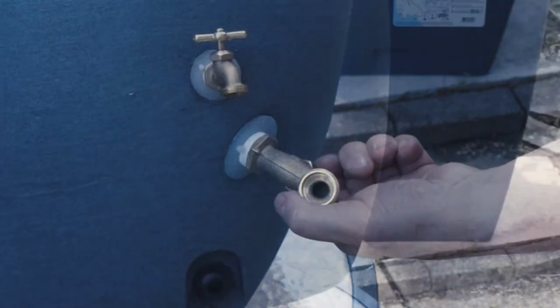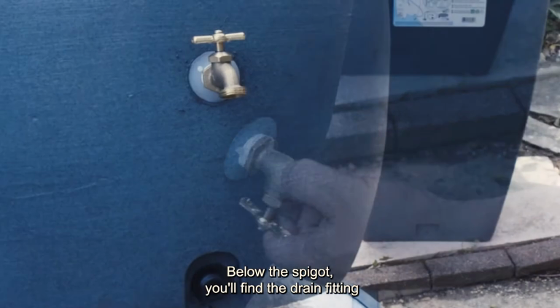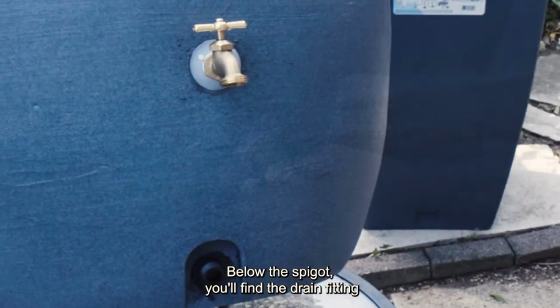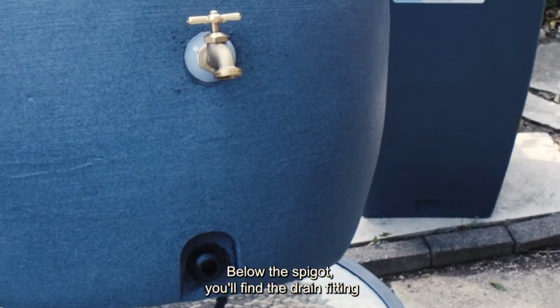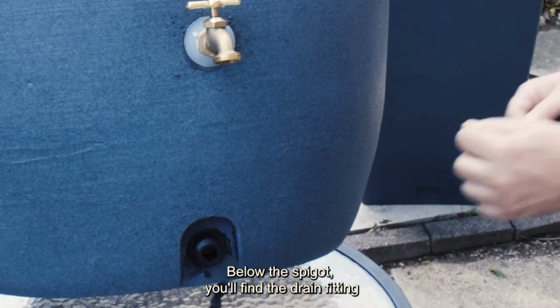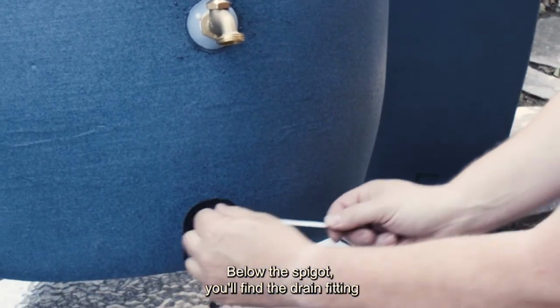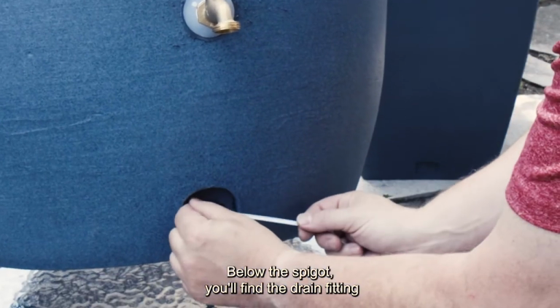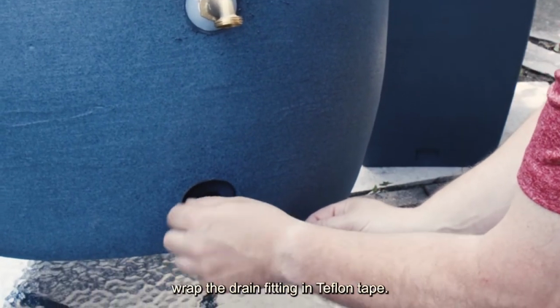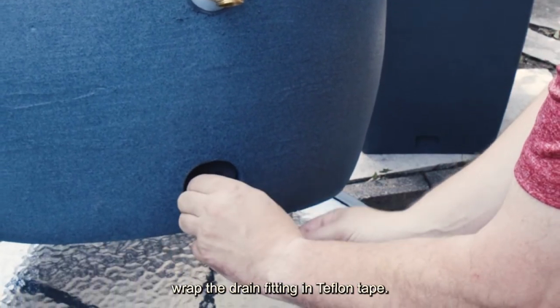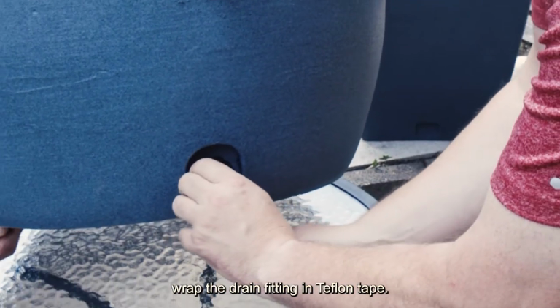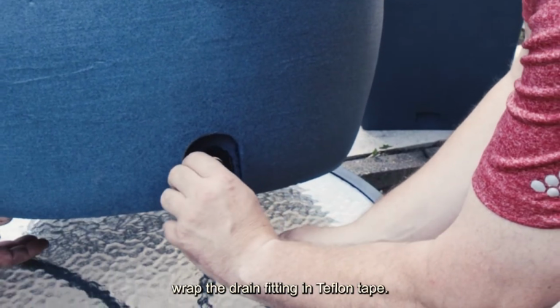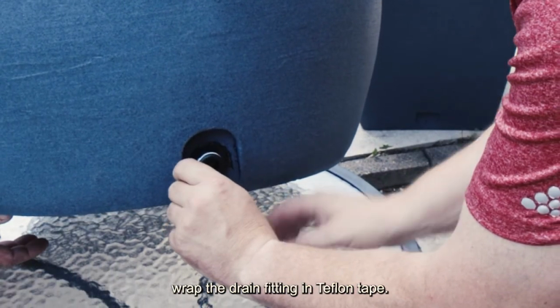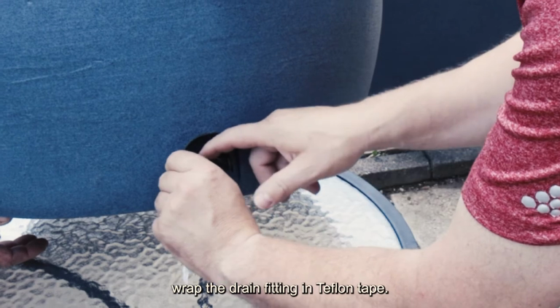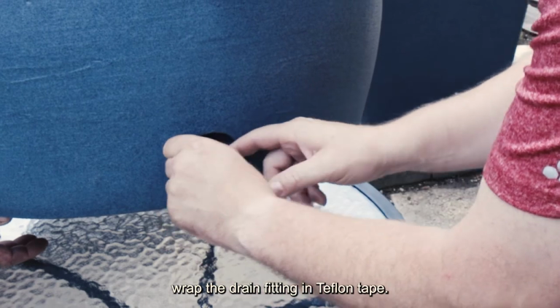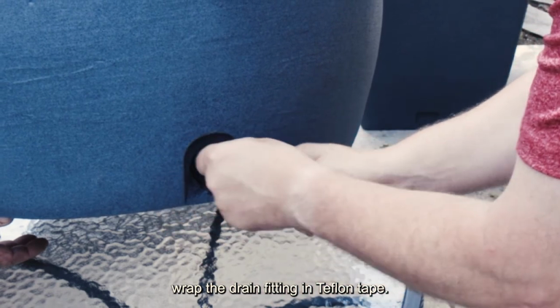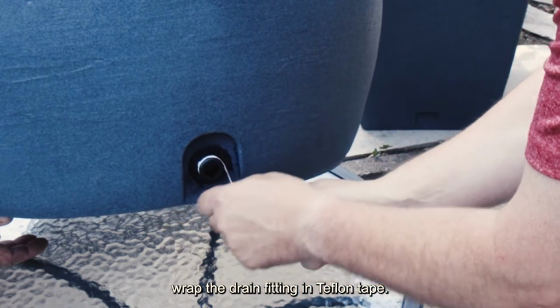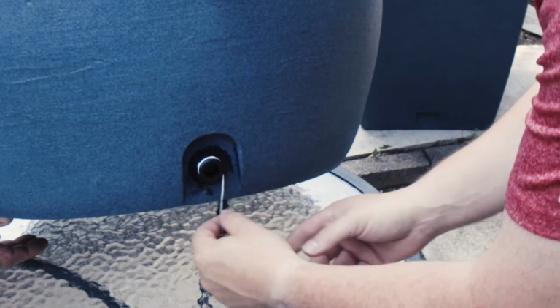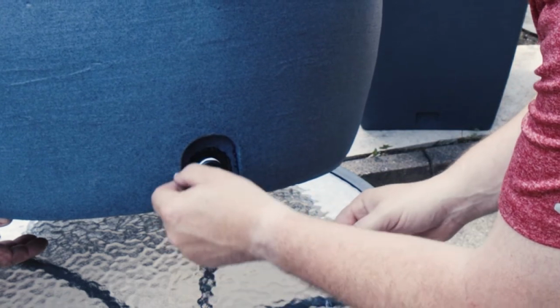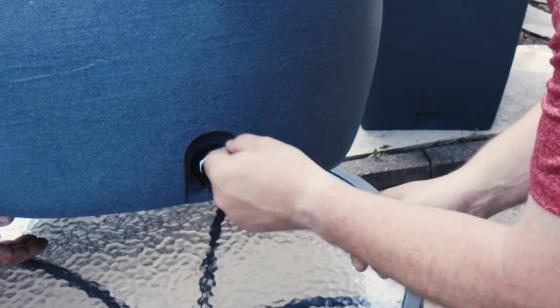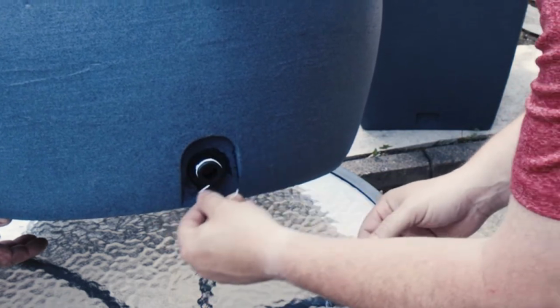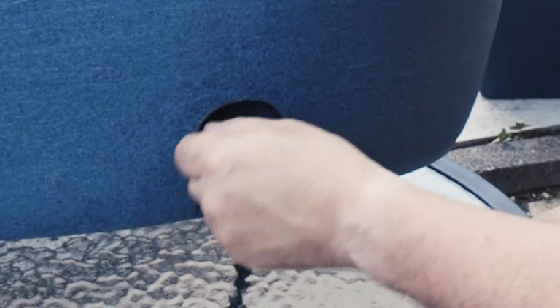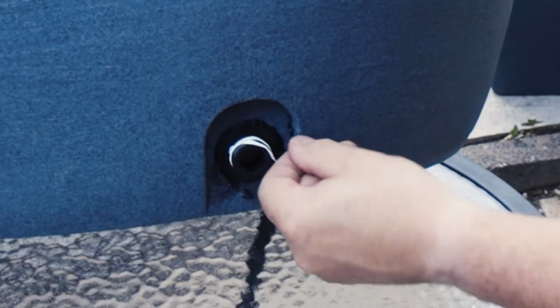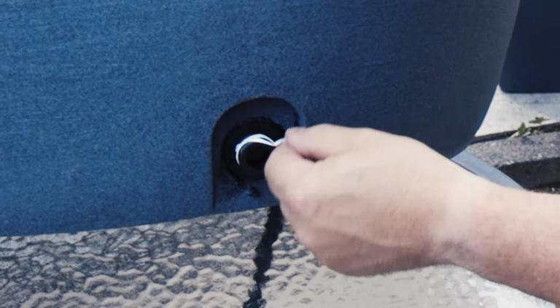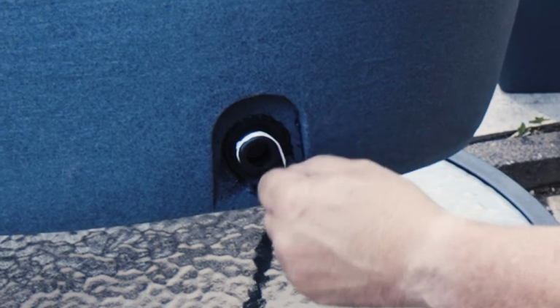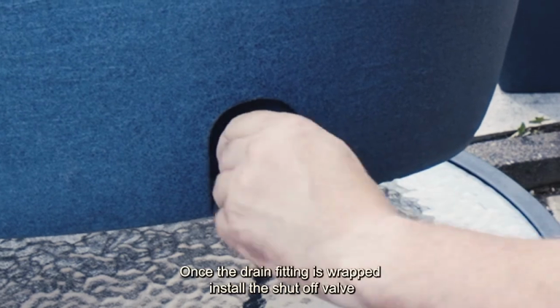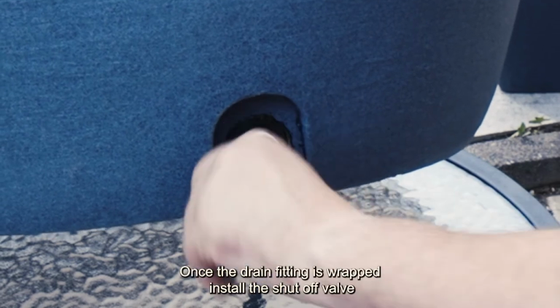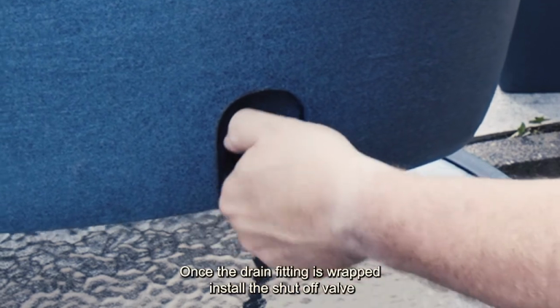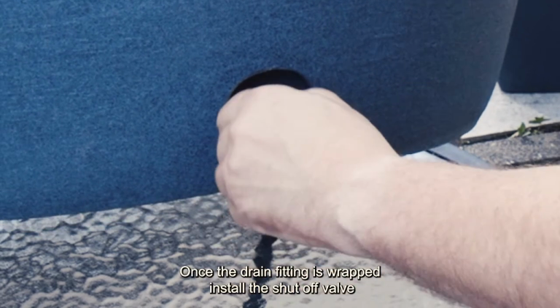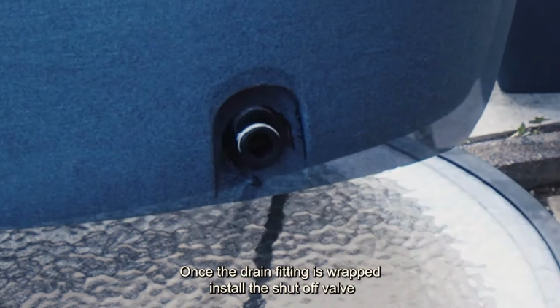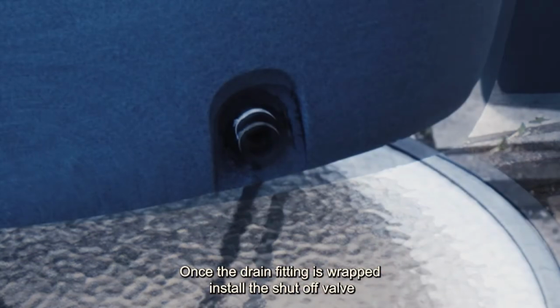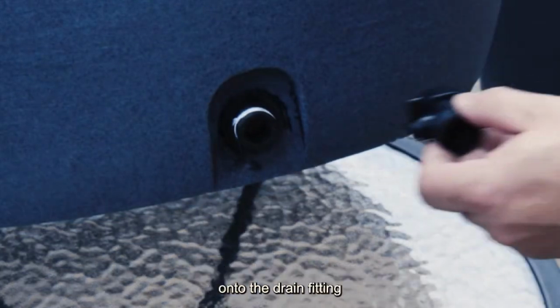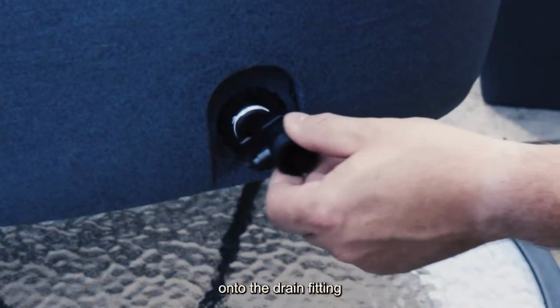Below the spigot you'll find the drain fitting. Wrap the drain fitting in Teflon tape. Once the drain fitting is wrapped, install the shutoff valve onto the drain fitting.